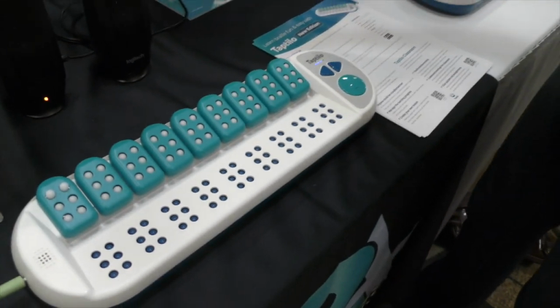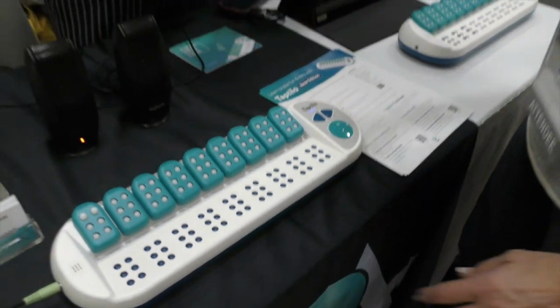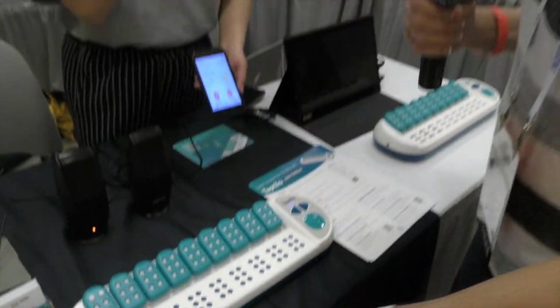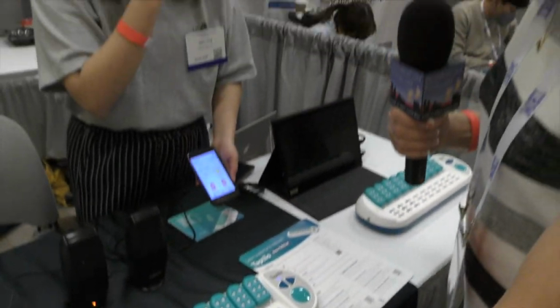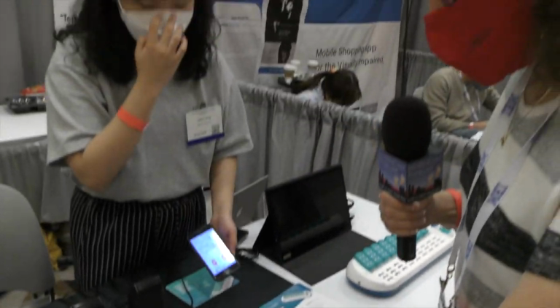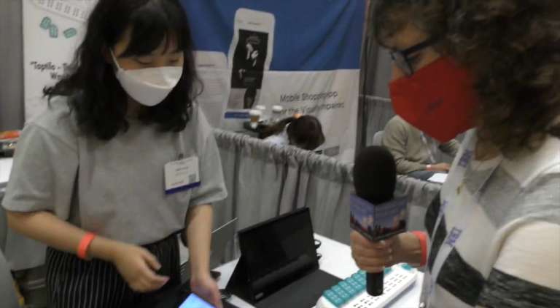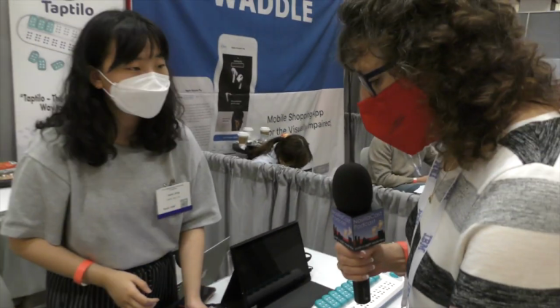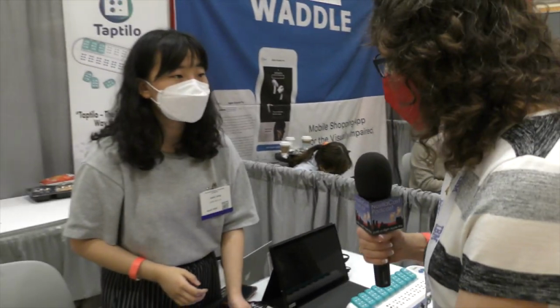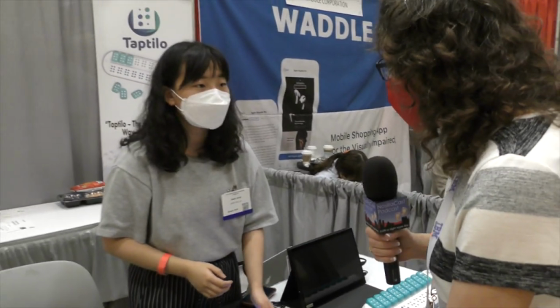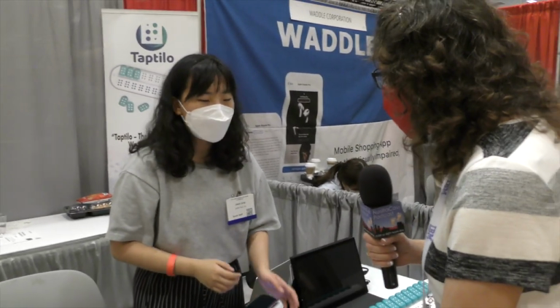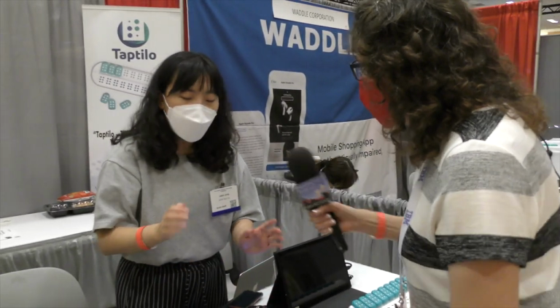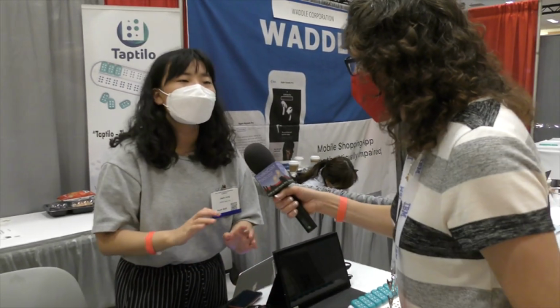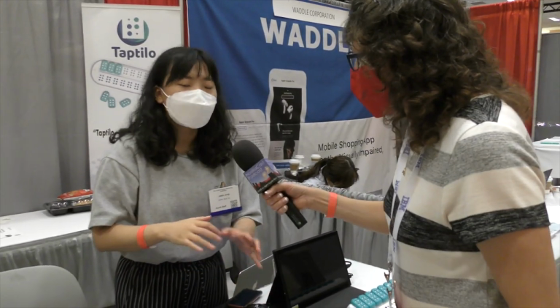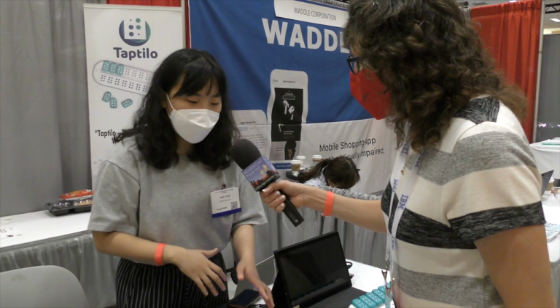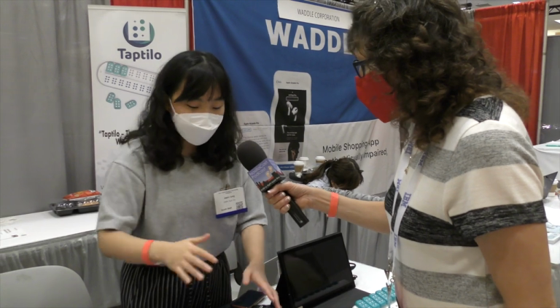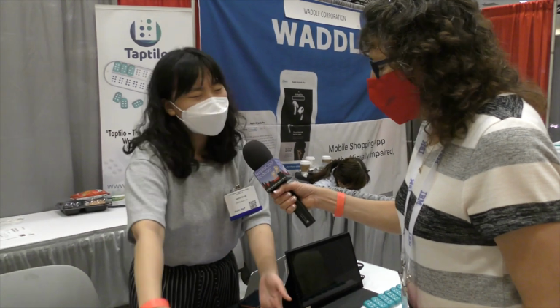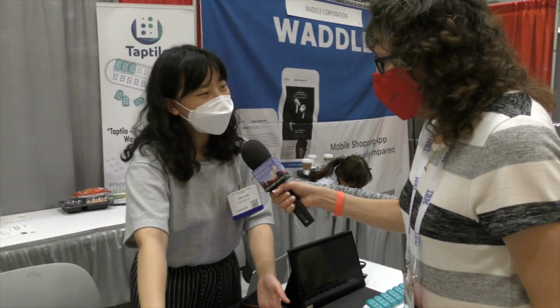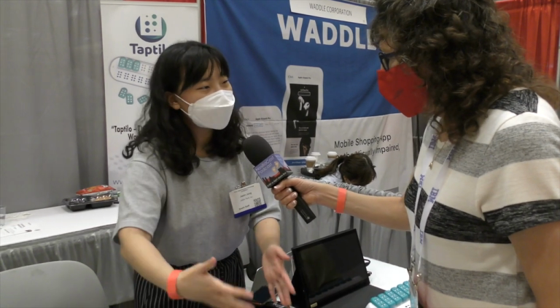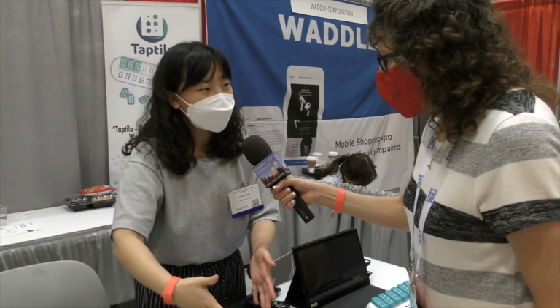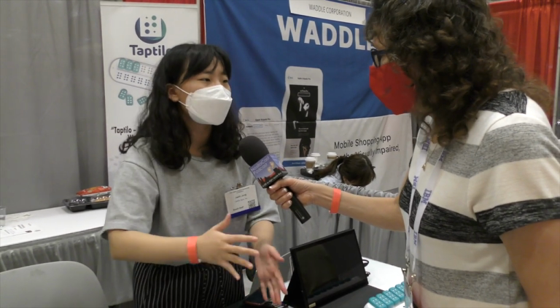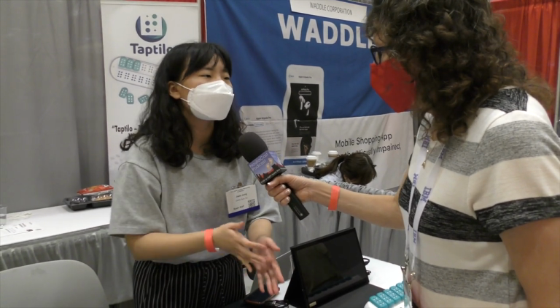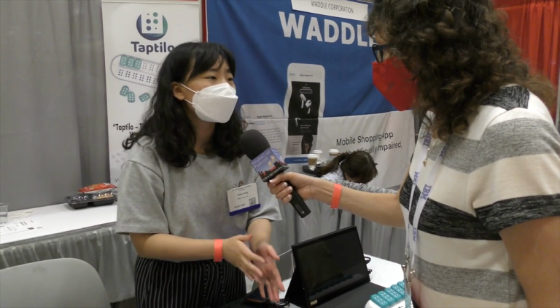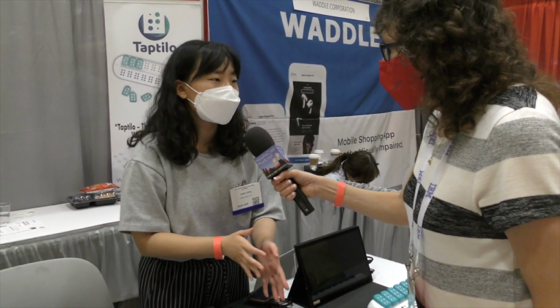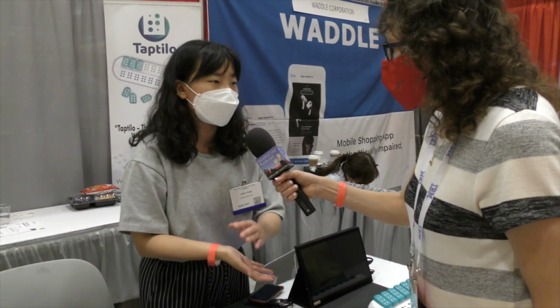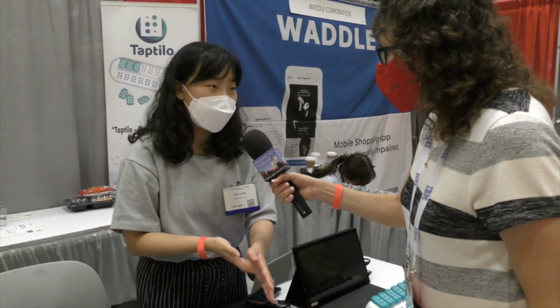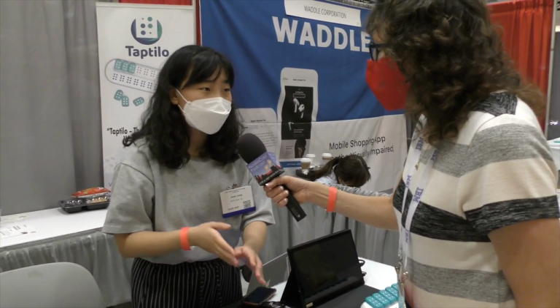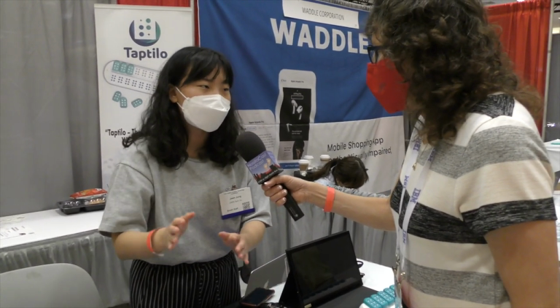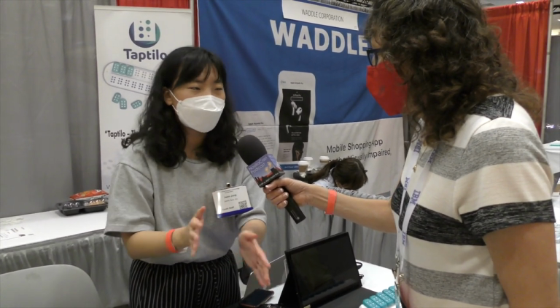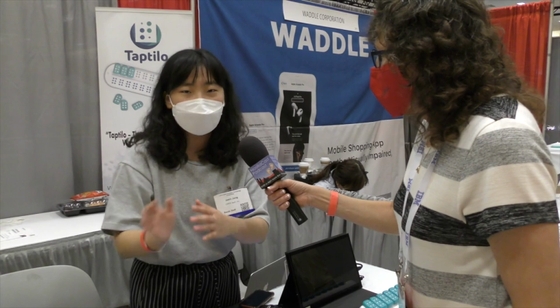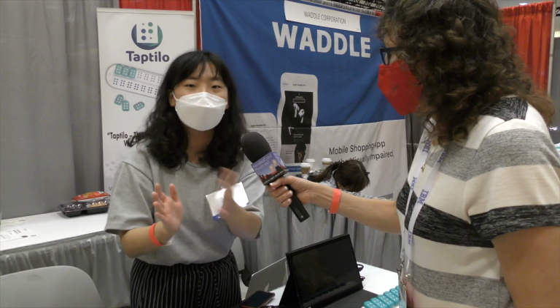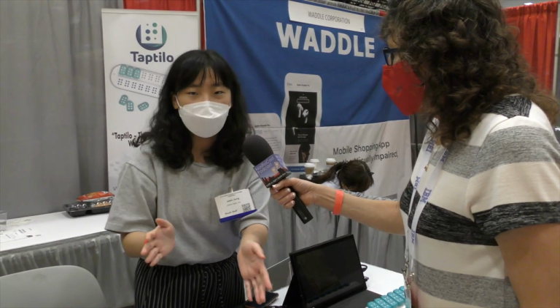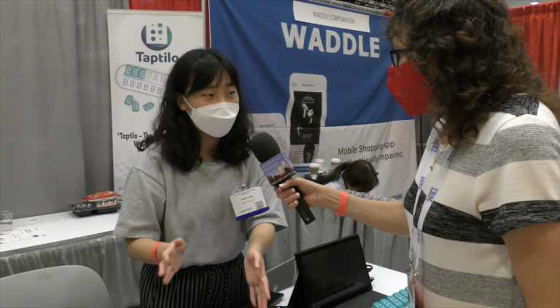What happens if a word has more than nine characters in it? Right now we only have nine cells, so it is limited — if the word has more than nine letters, it won't fit.